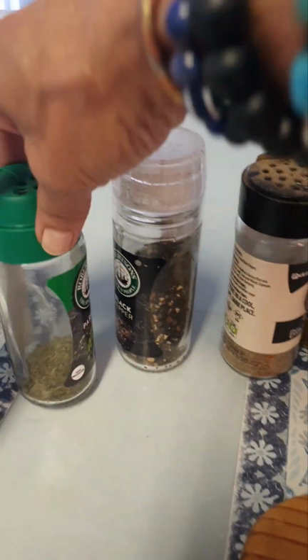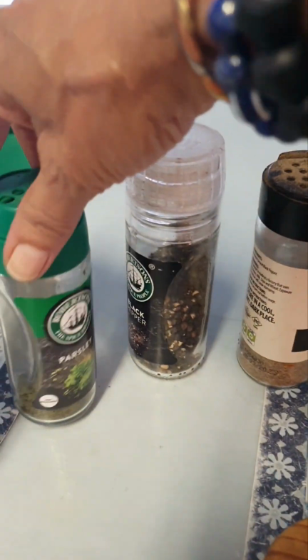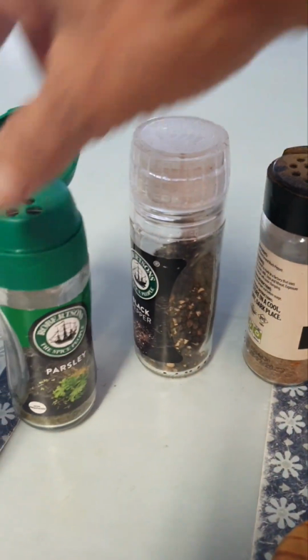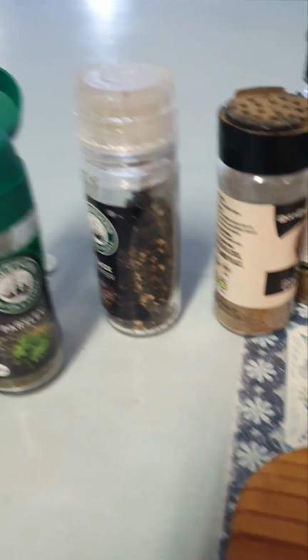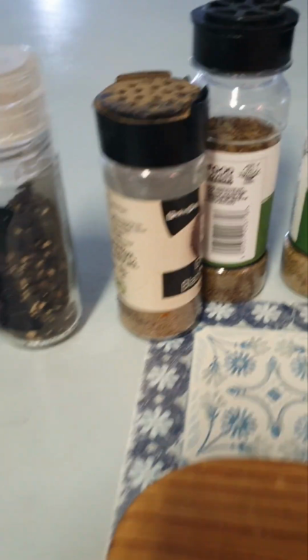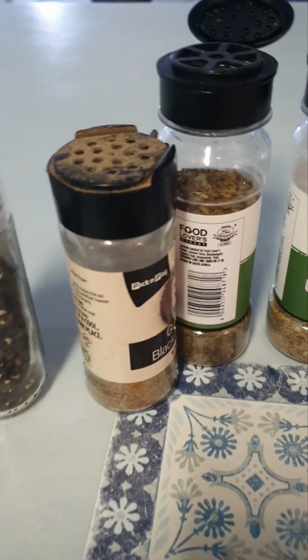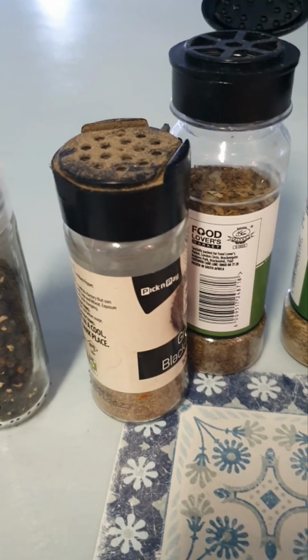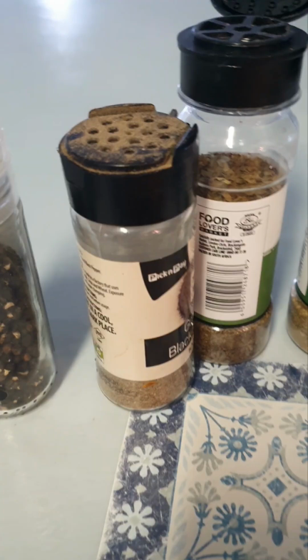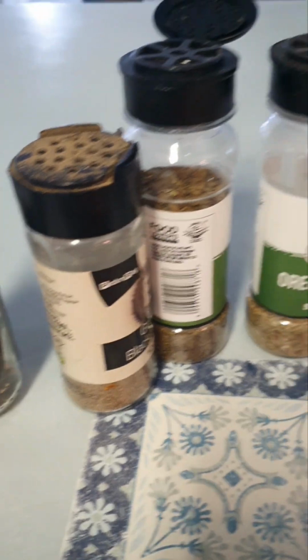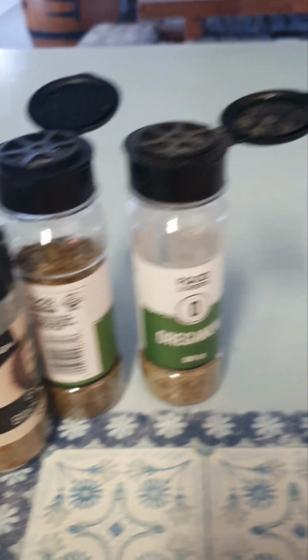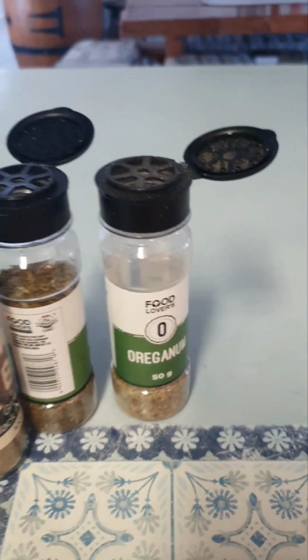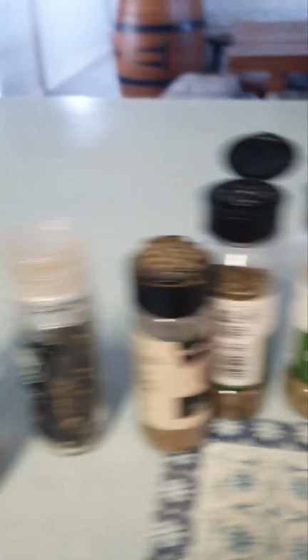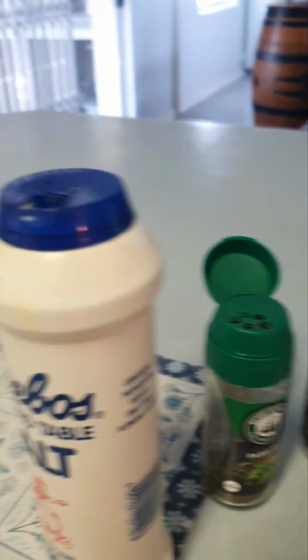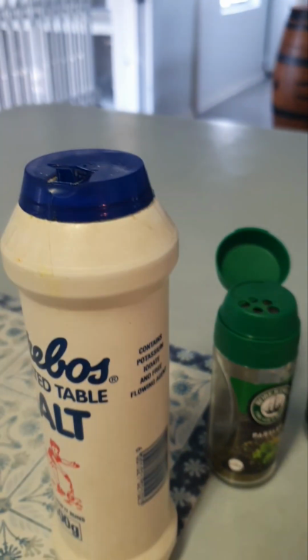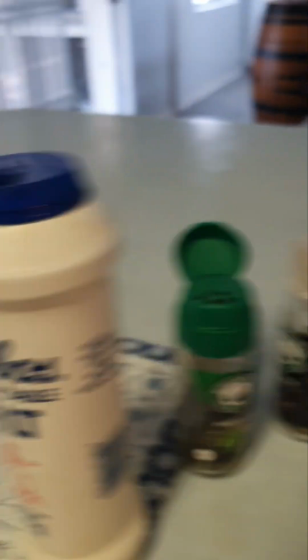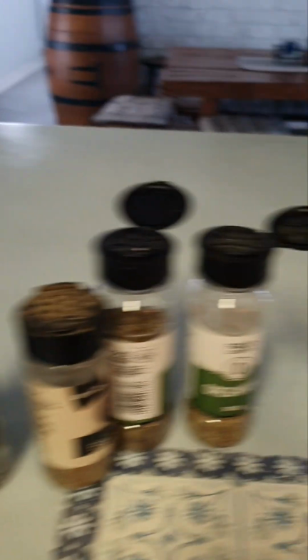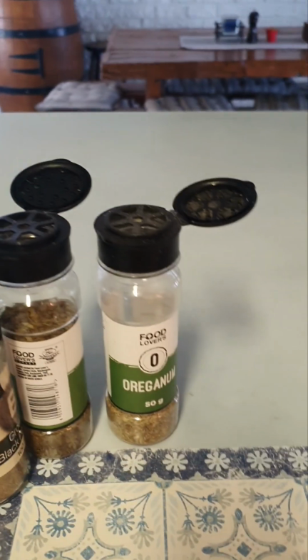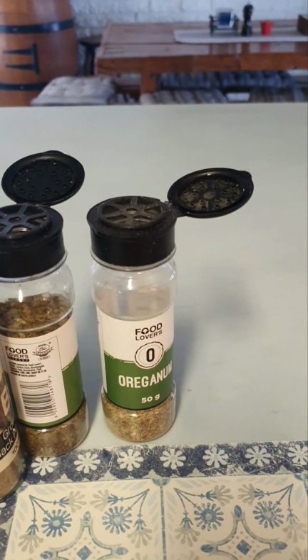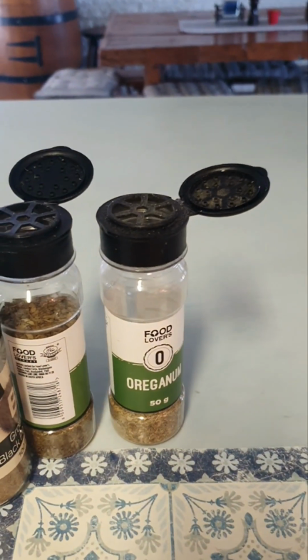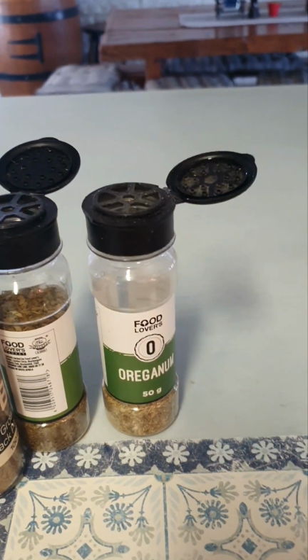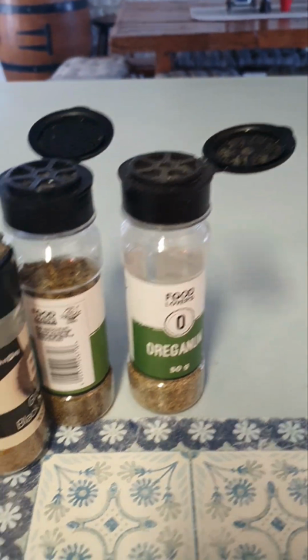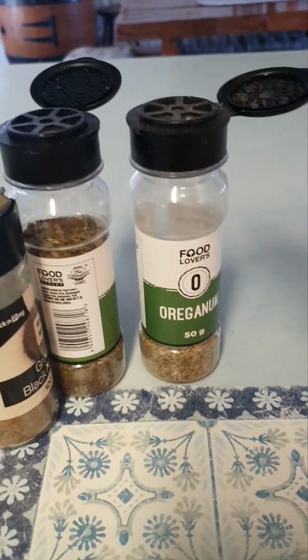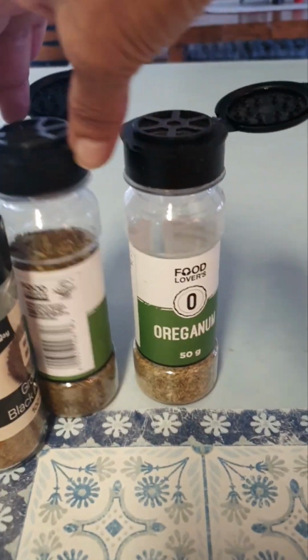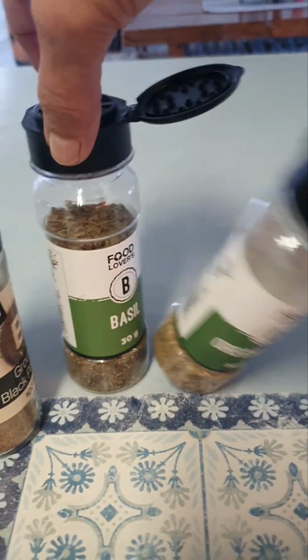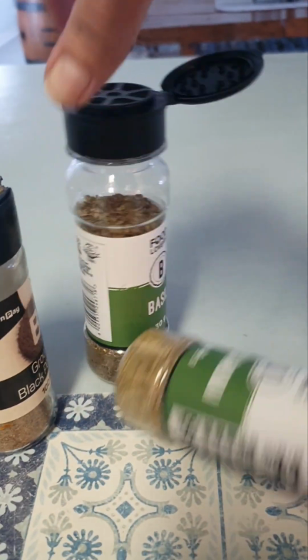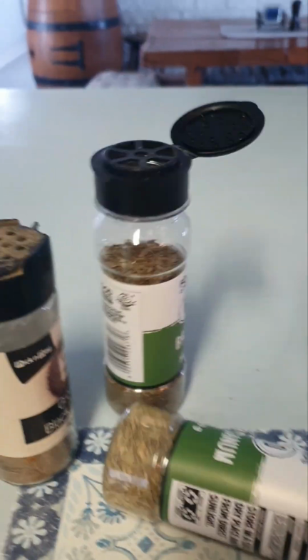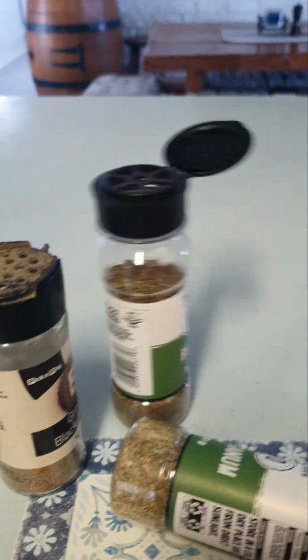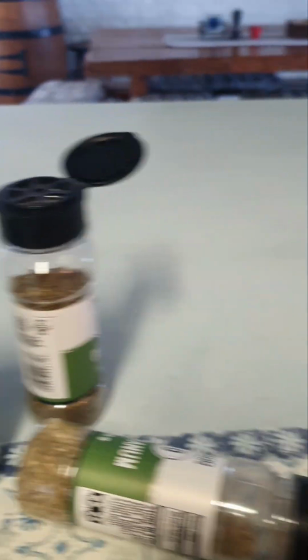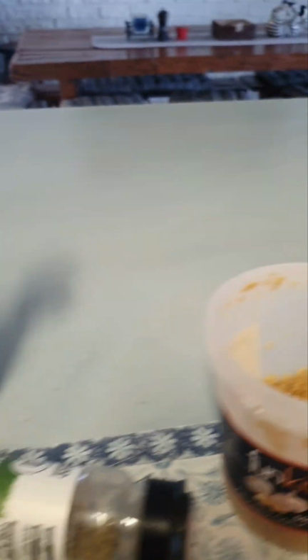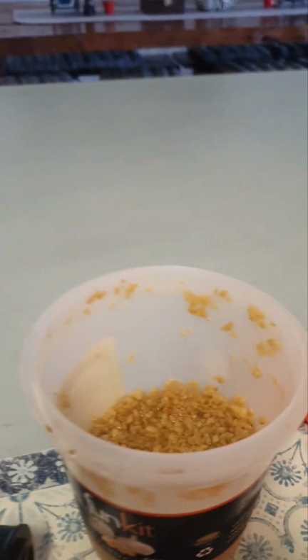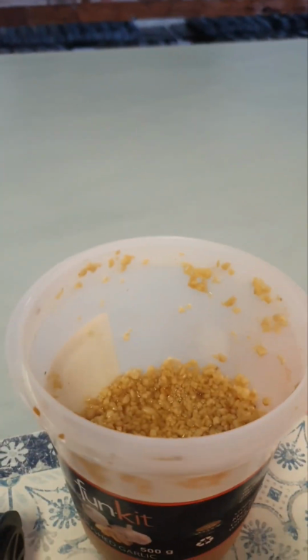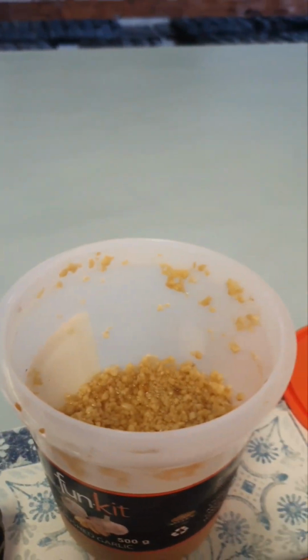parsley, fine black pepper, salt, oregano, basil, and garlic.